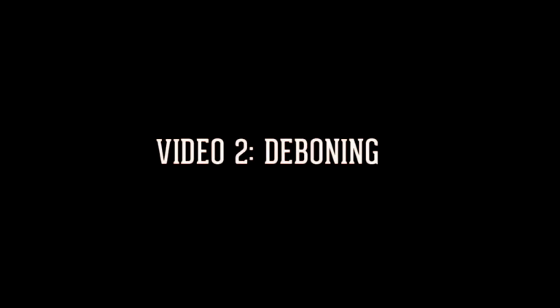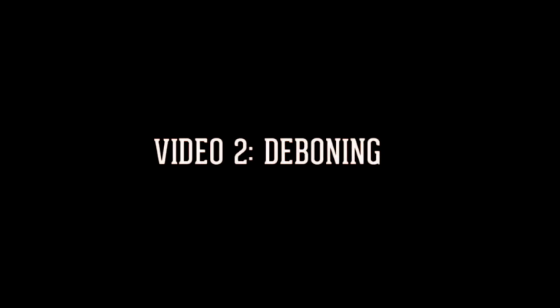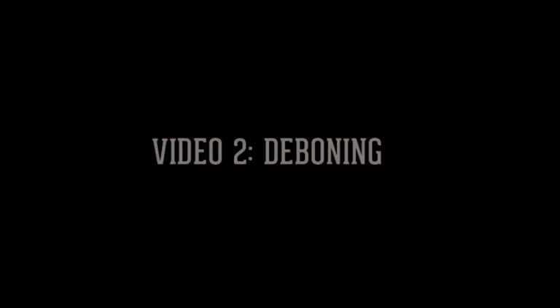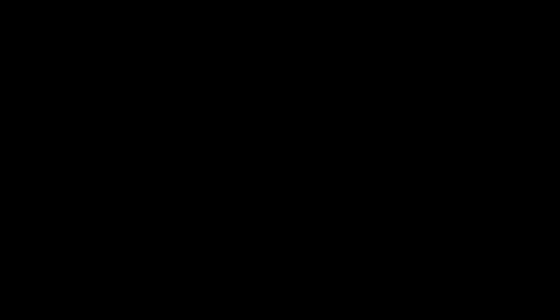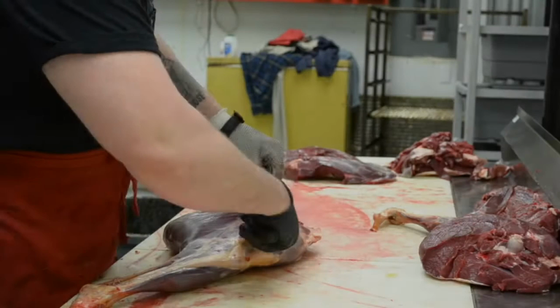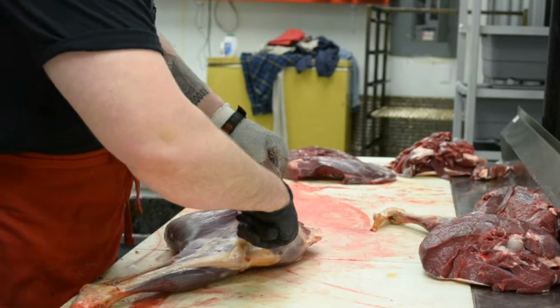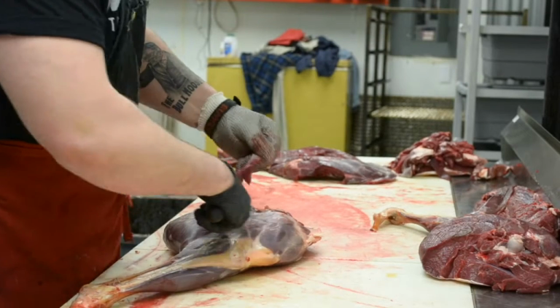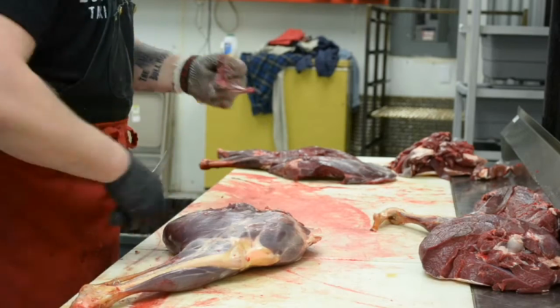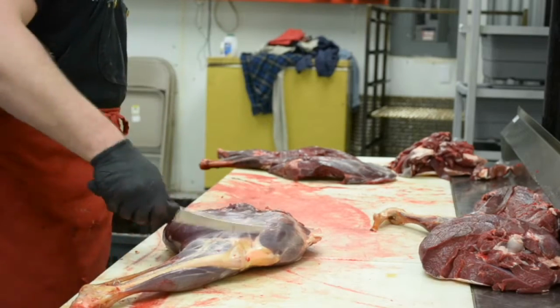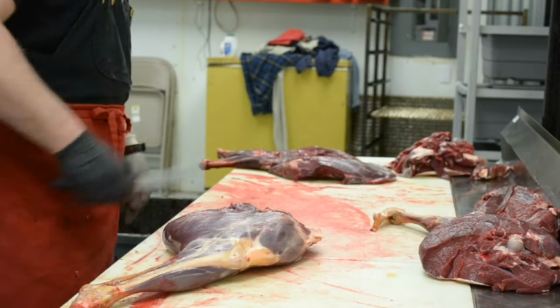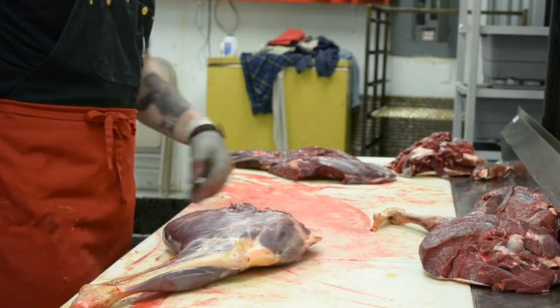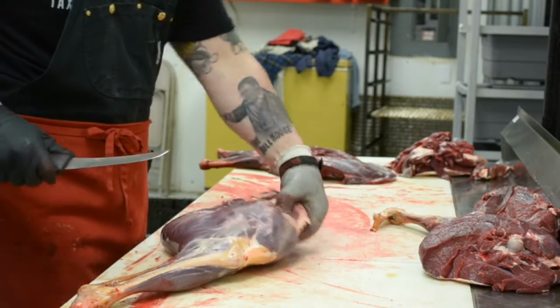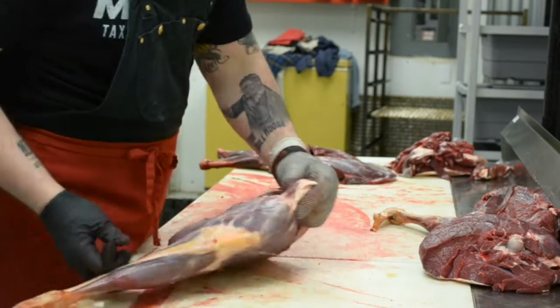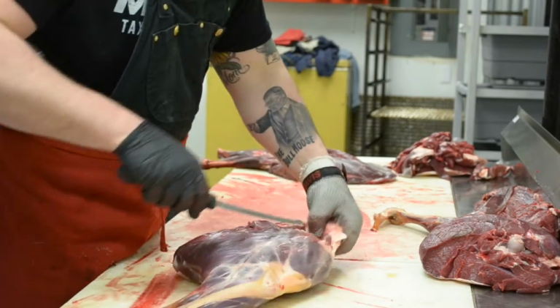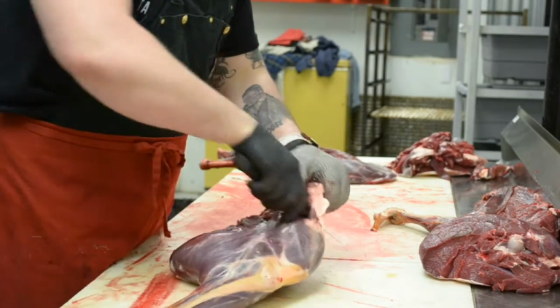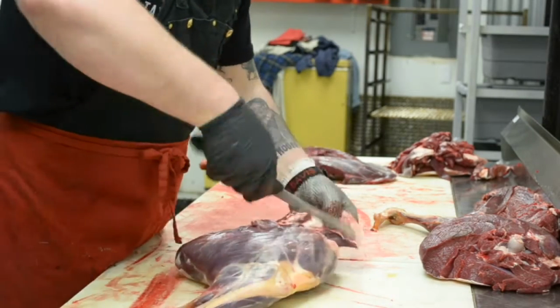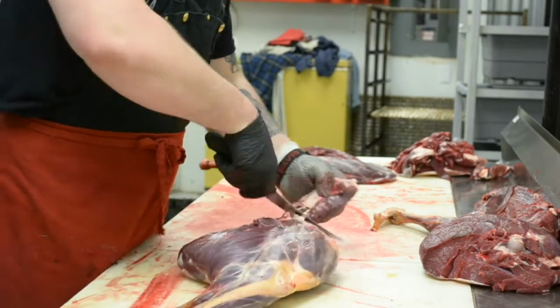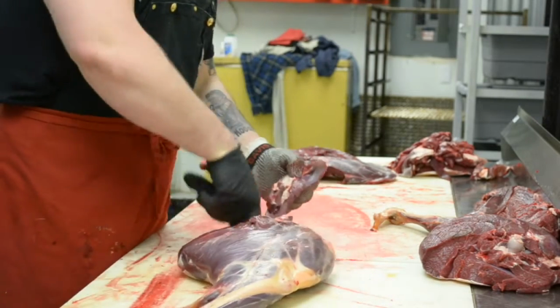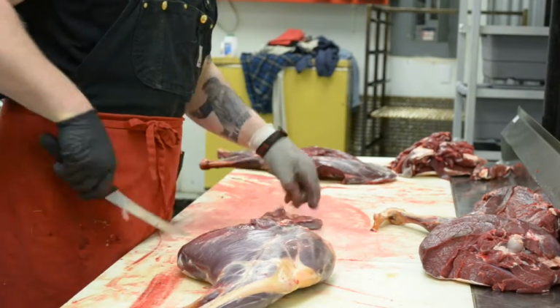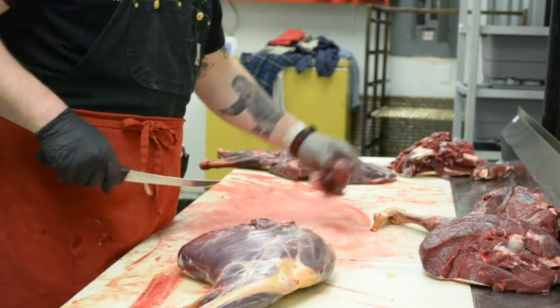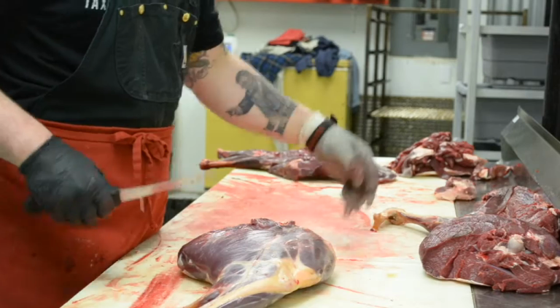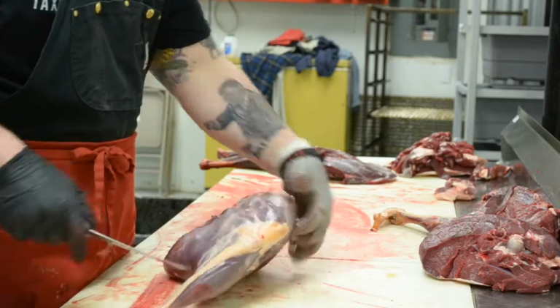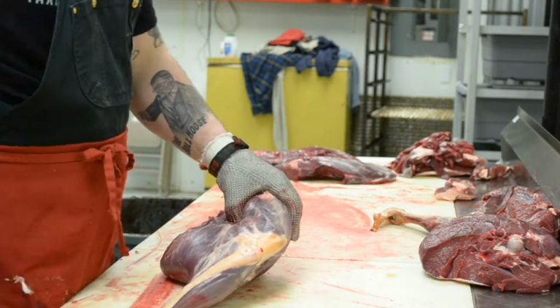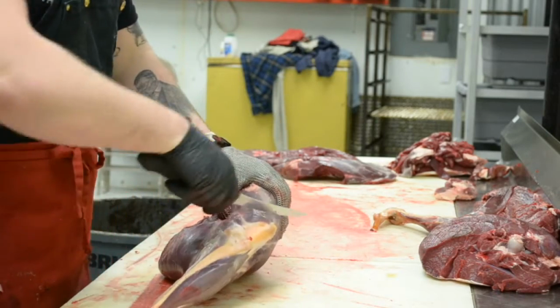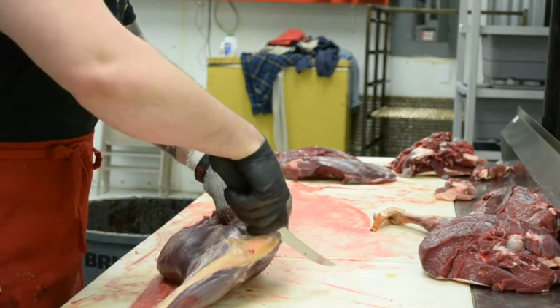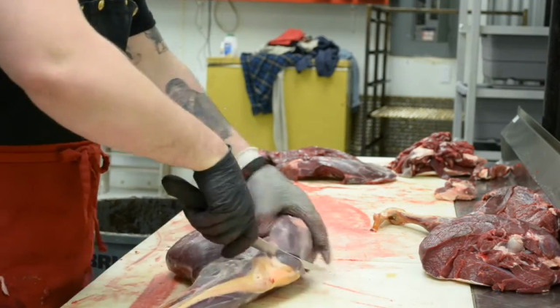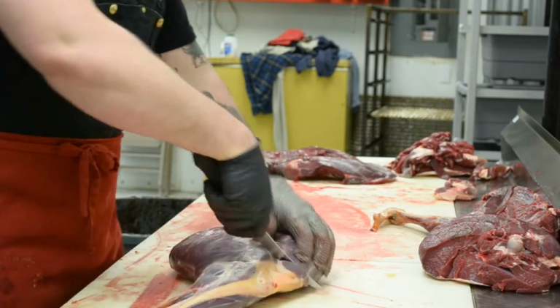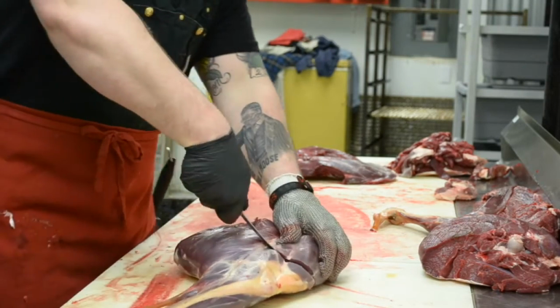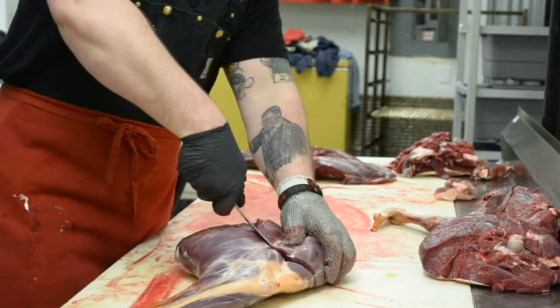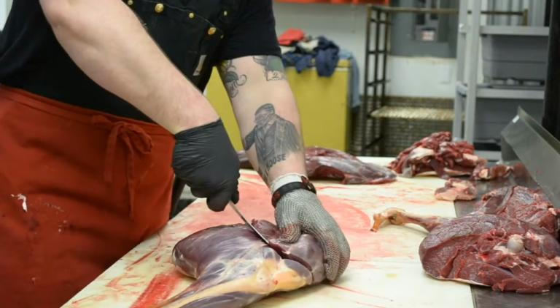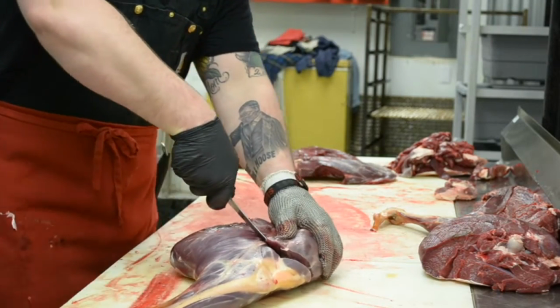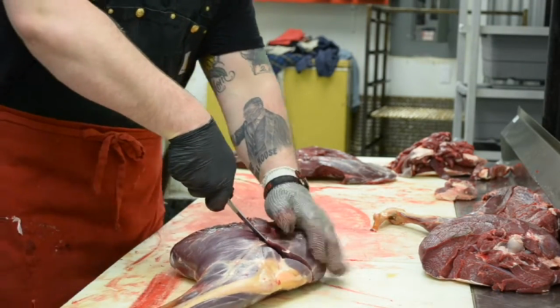All right, step two: deboning. Starting off with a rear hind quarter — it's already been cleaned up. I've gotten any hair off, any blood, any debris that was on there.